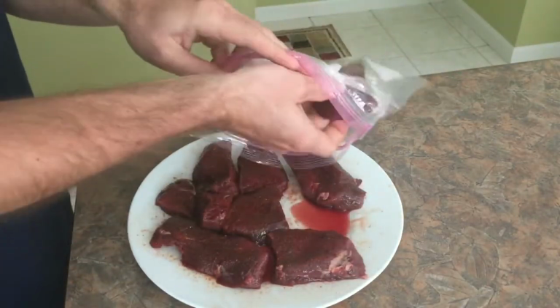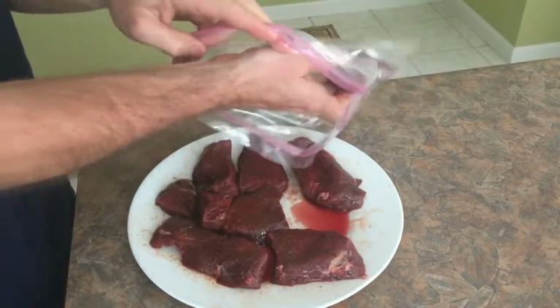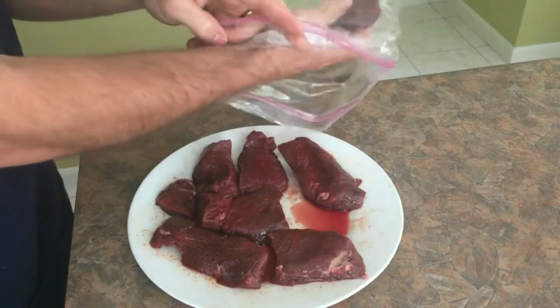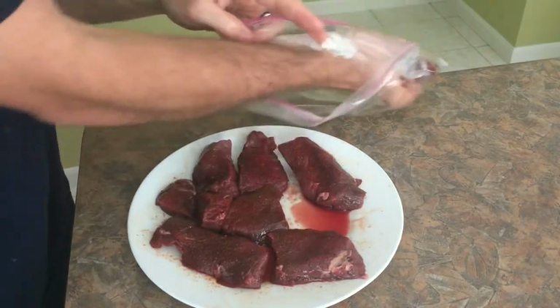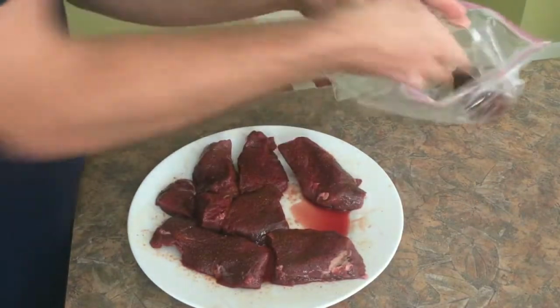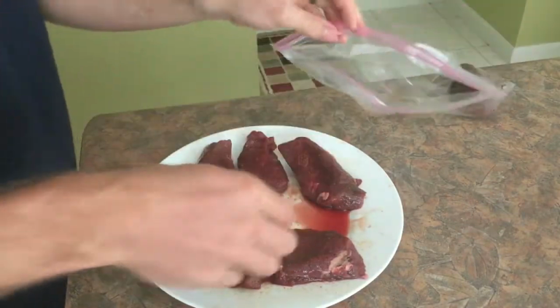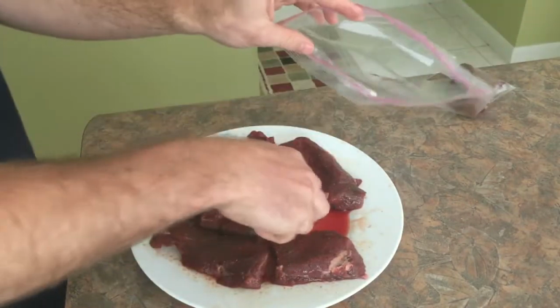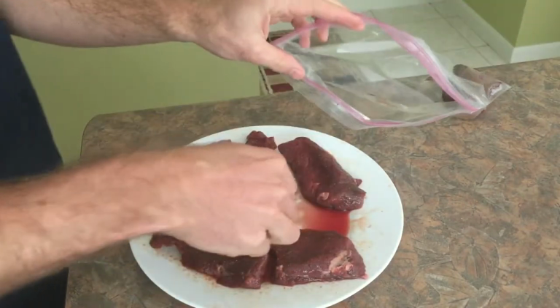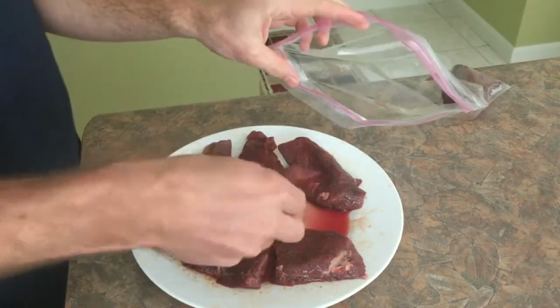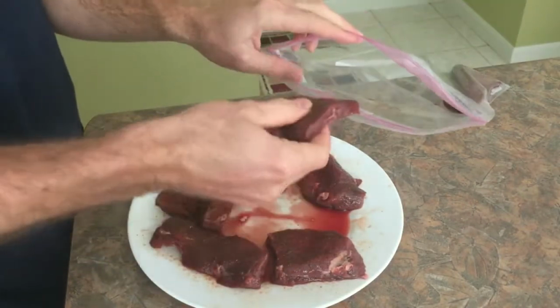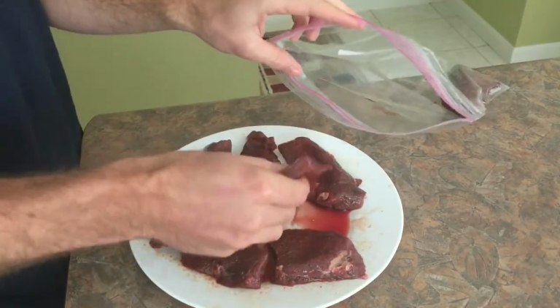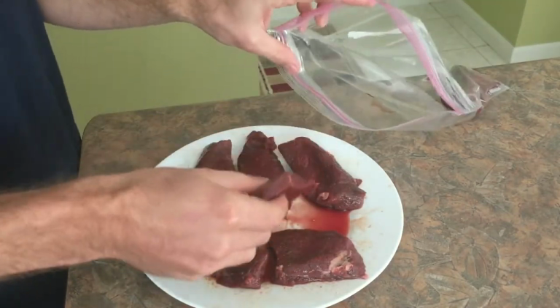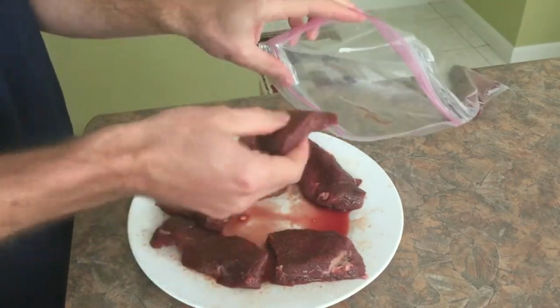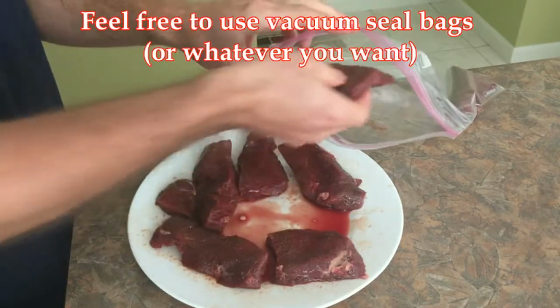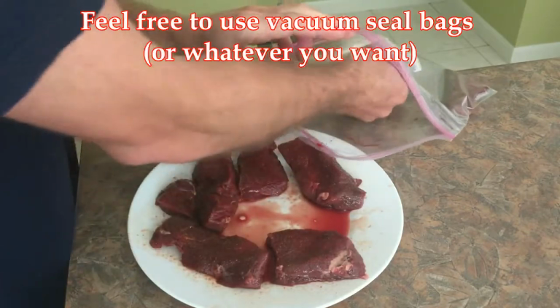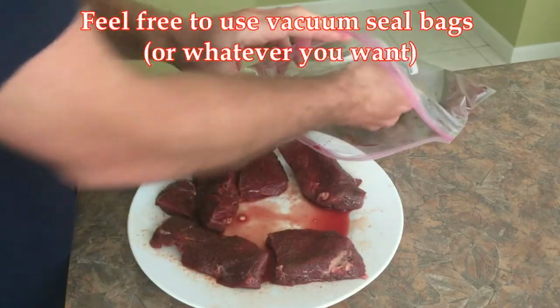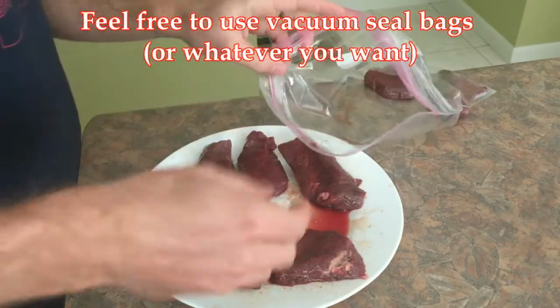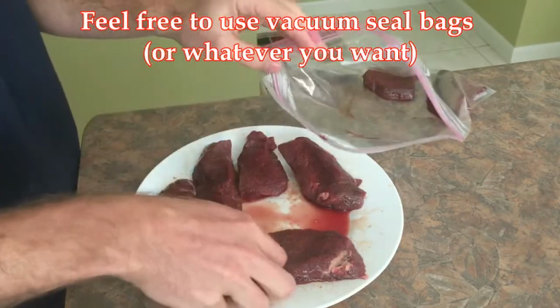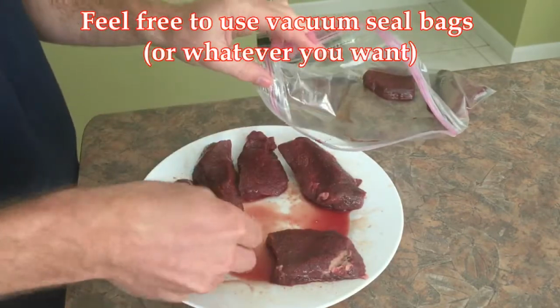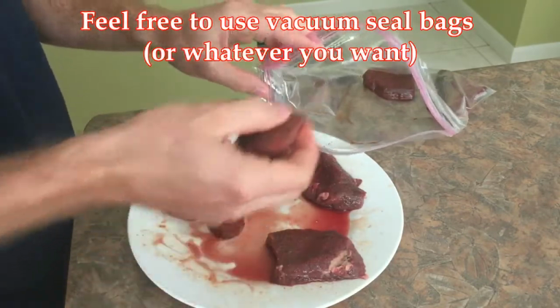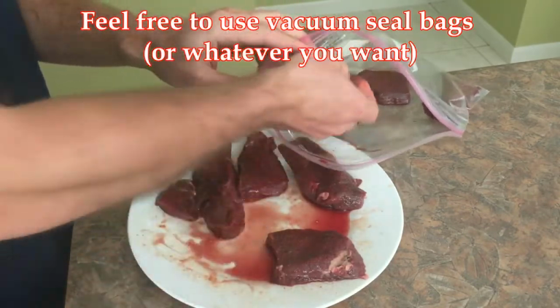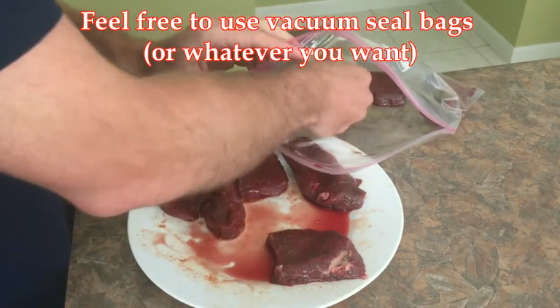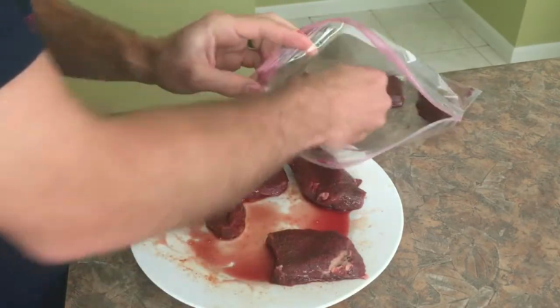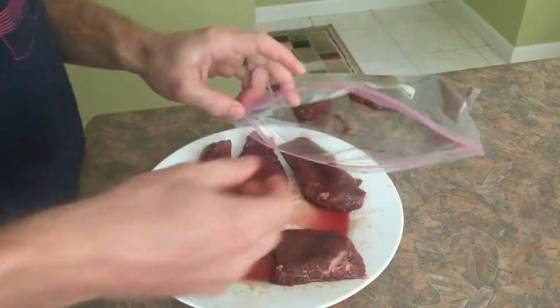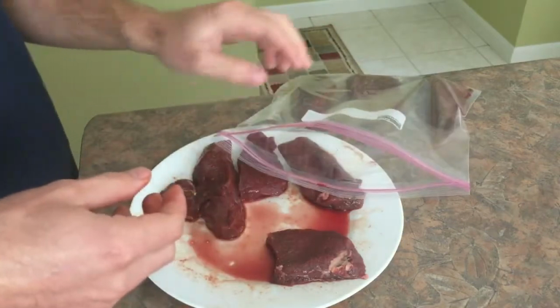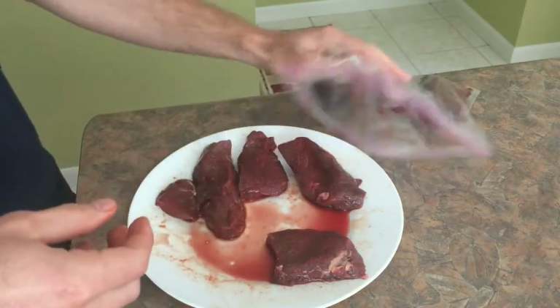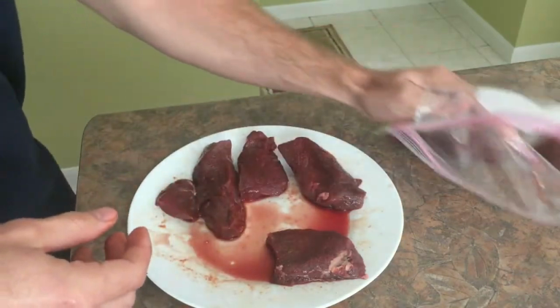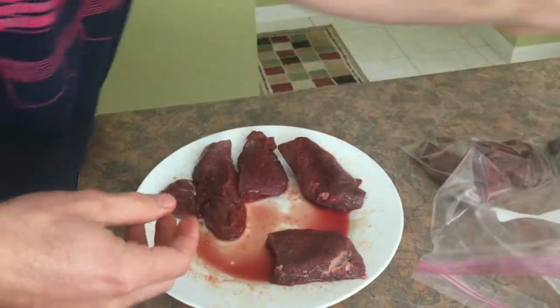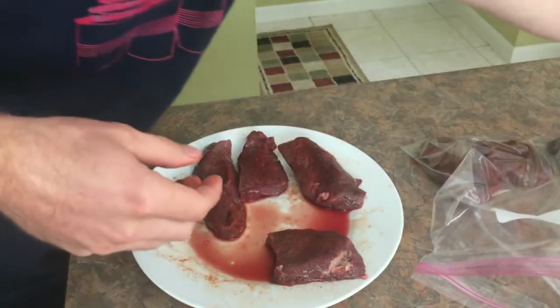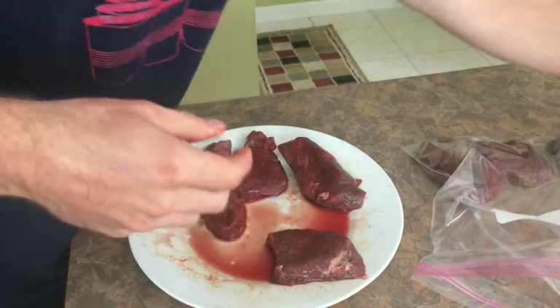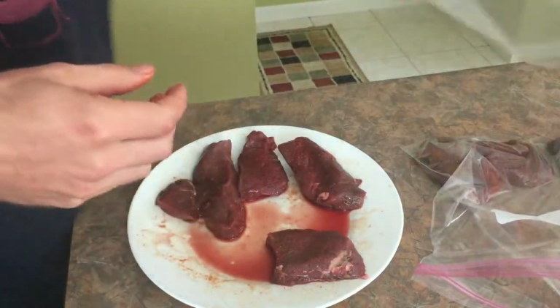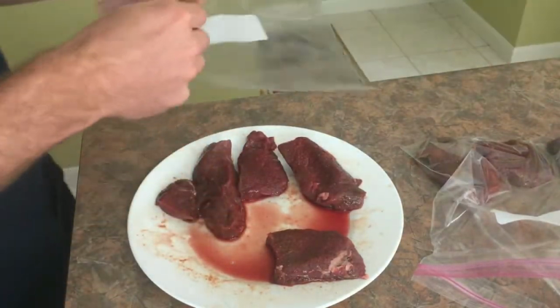This is just a regular Ziploc bag — it doesn't have to be anything fancy. You could vacuum seal it if you want, but if you do use Ziploc bags, you want to remove all the air out before you put it in the pot.